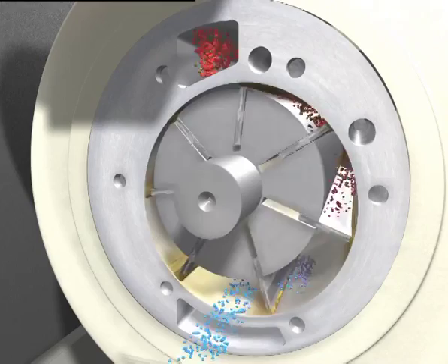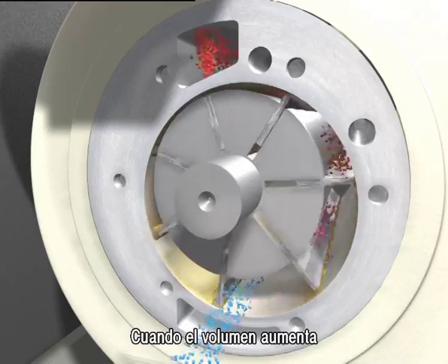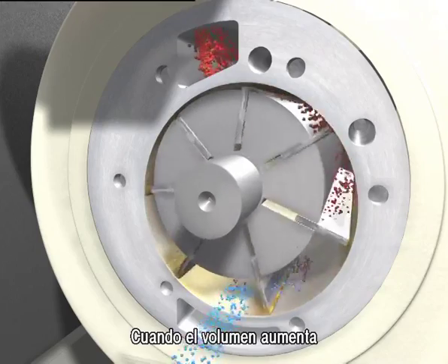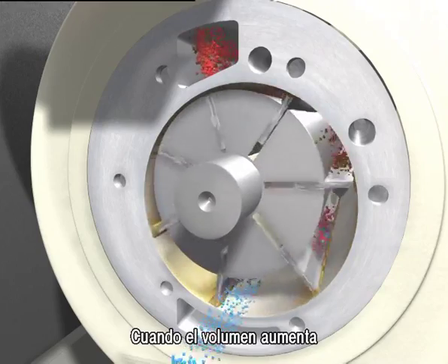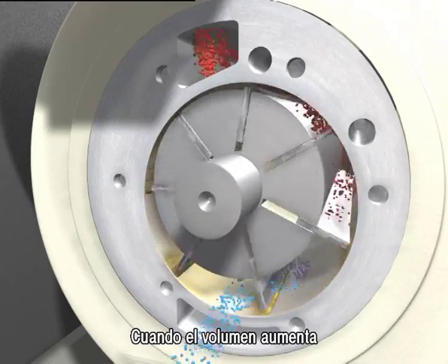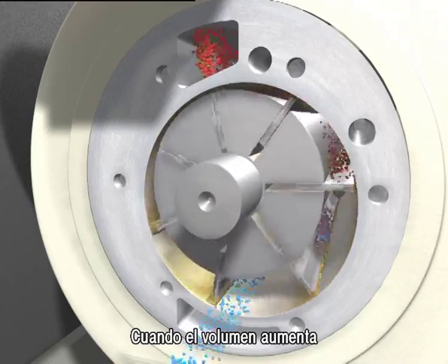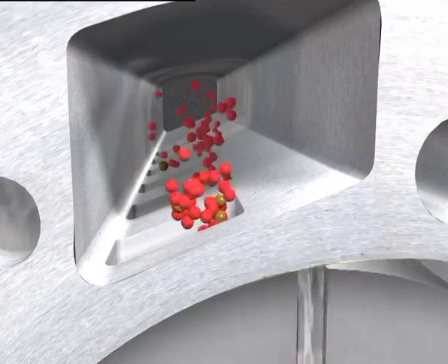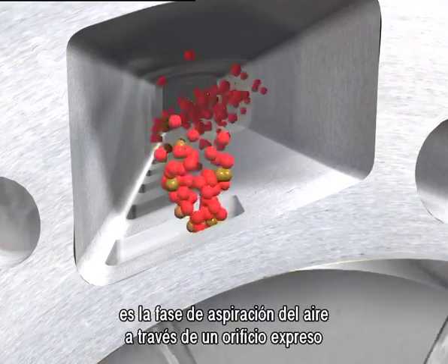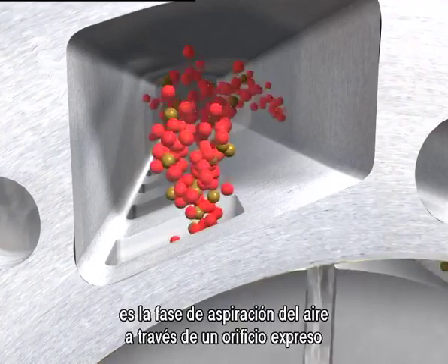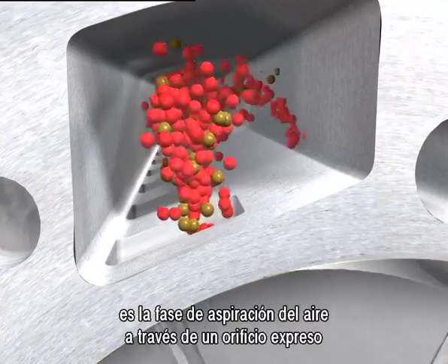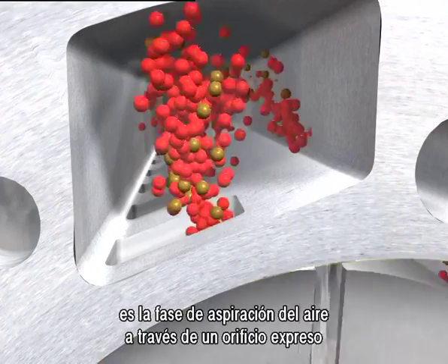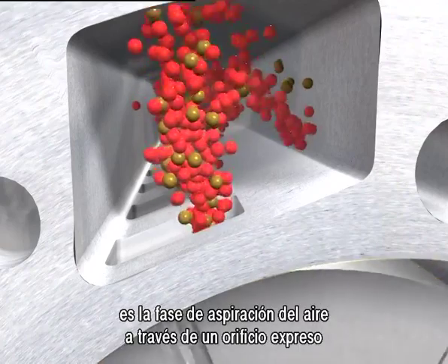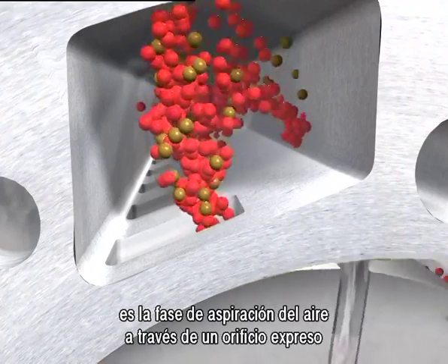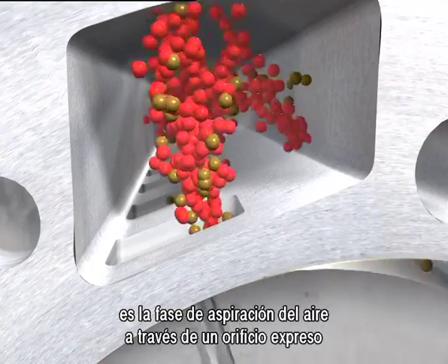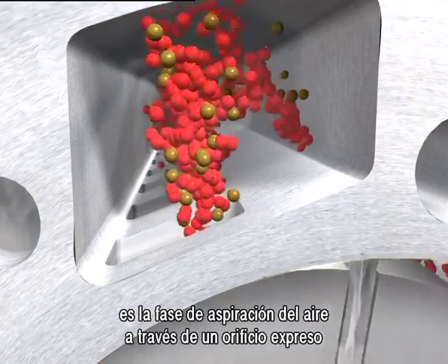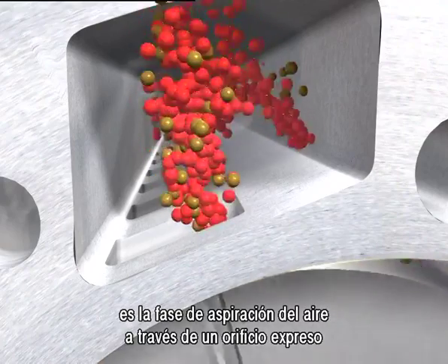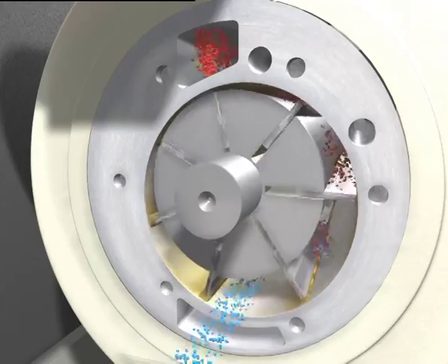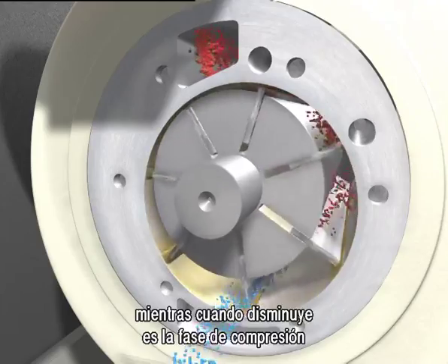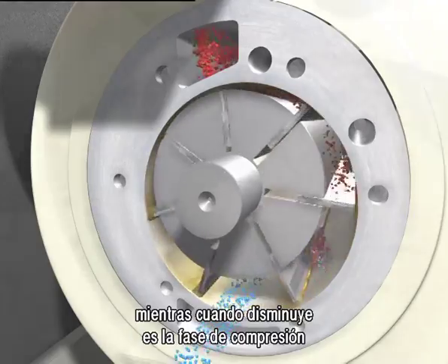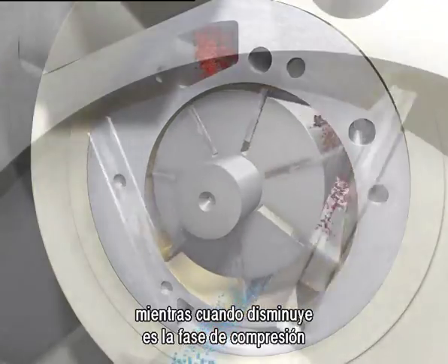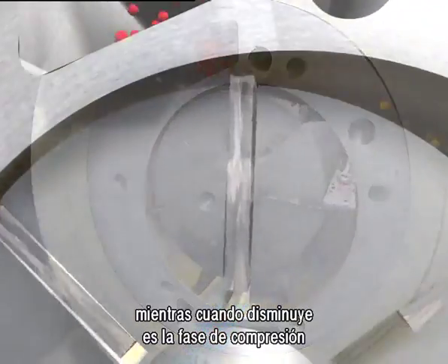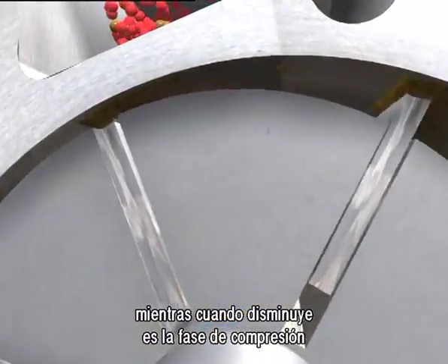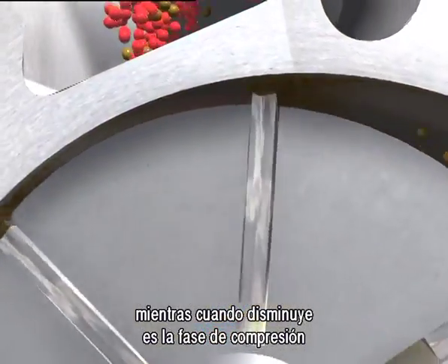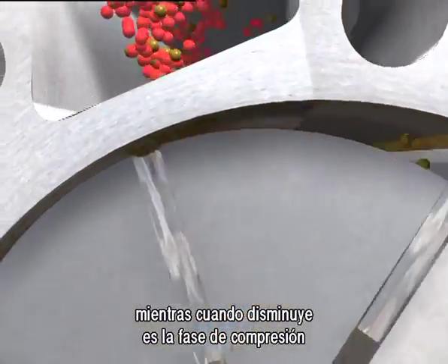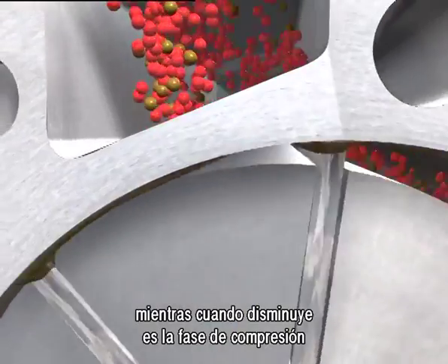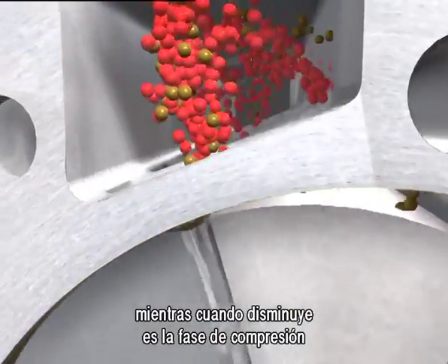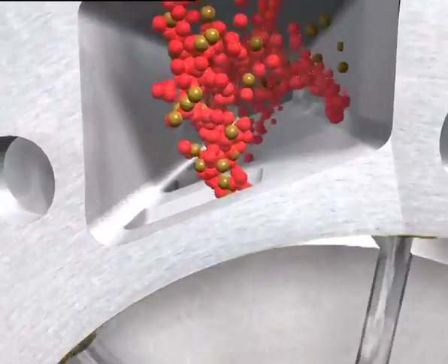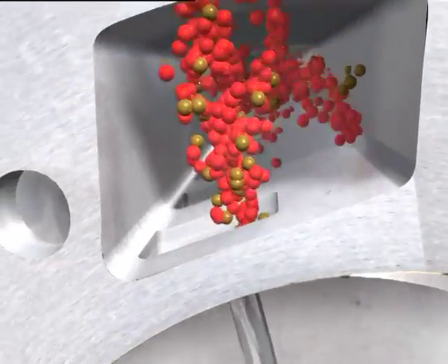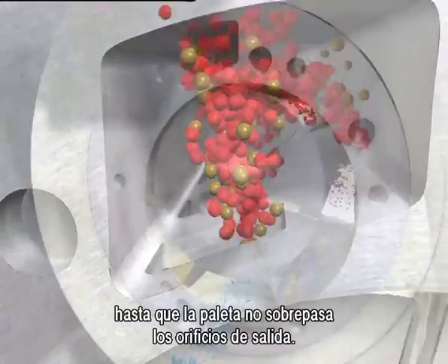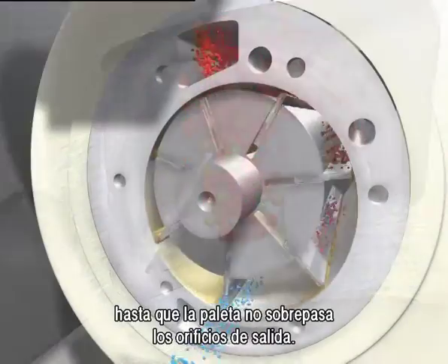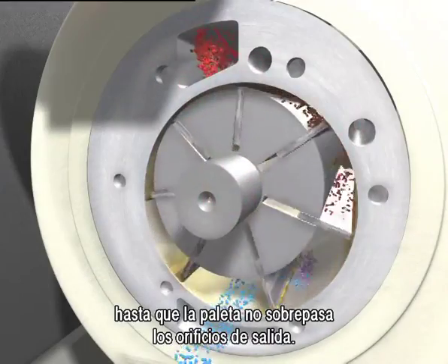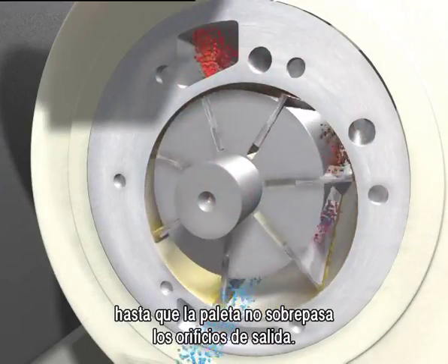When the volume increases, the air intake stage takes place through the appropriate ports. And when it decreases, the compression stage takes place until the vanes uncover the air delivery ports.